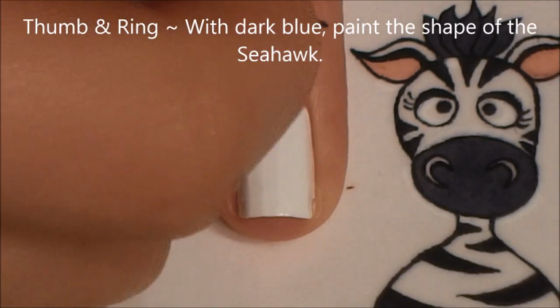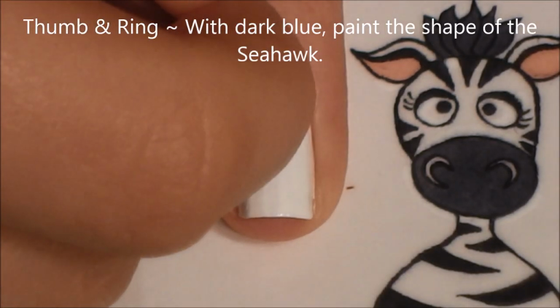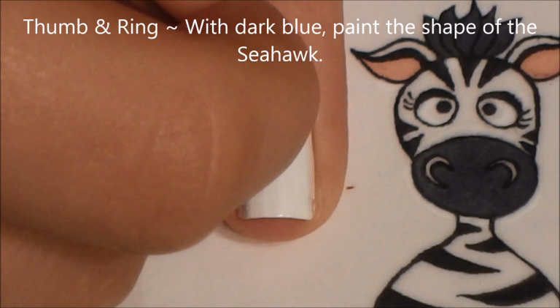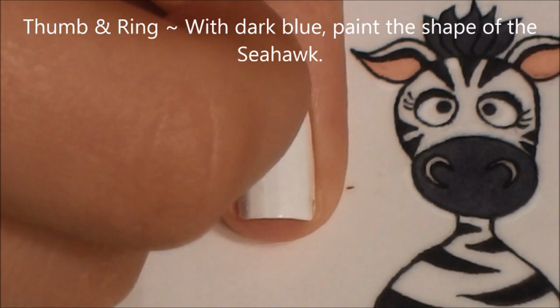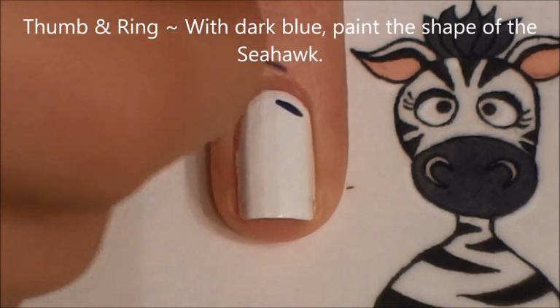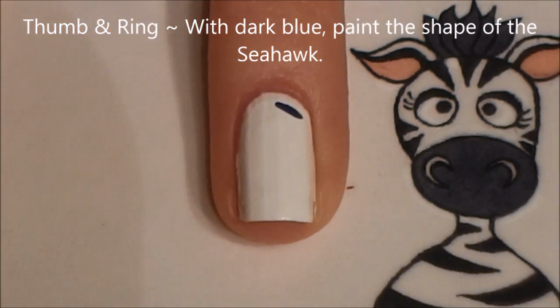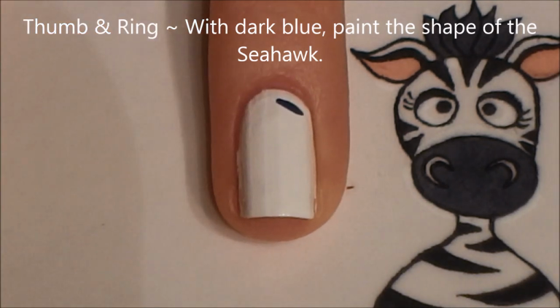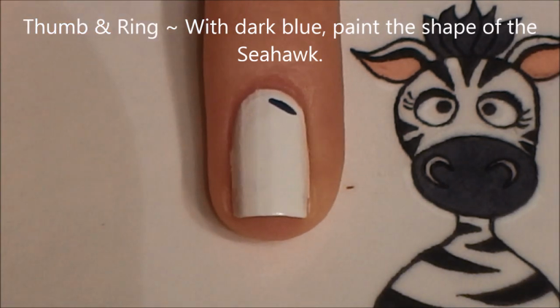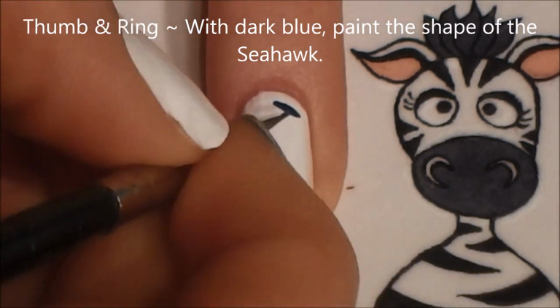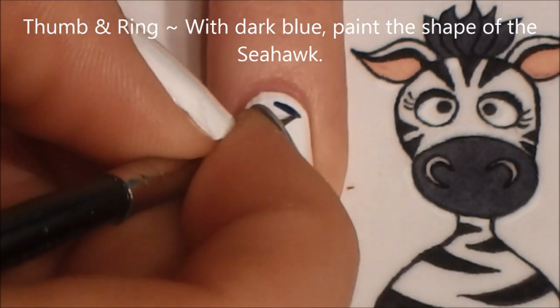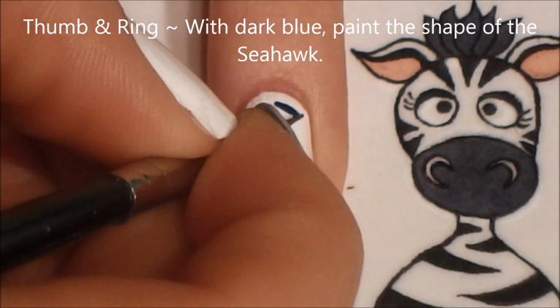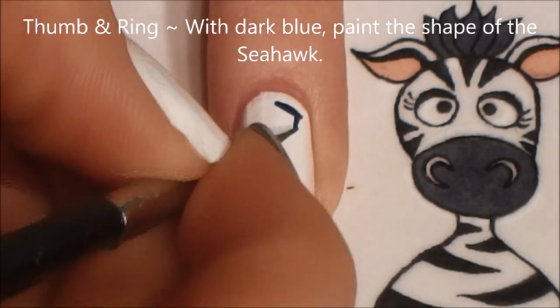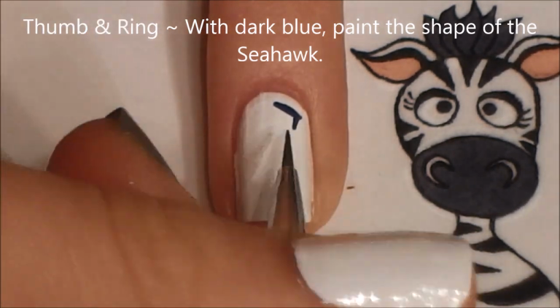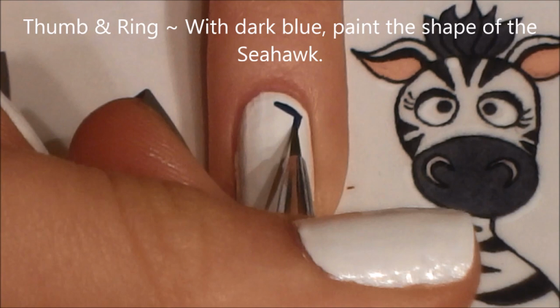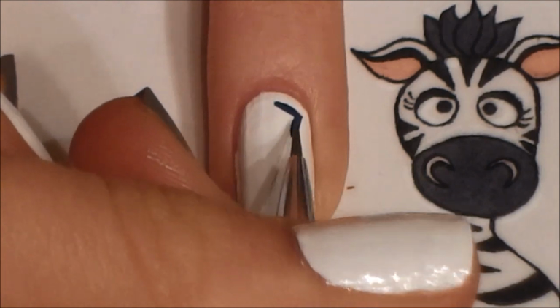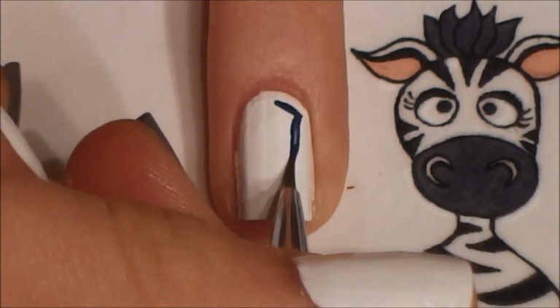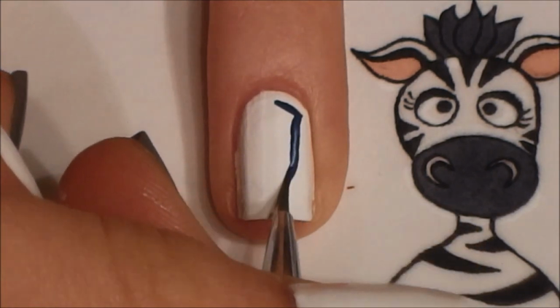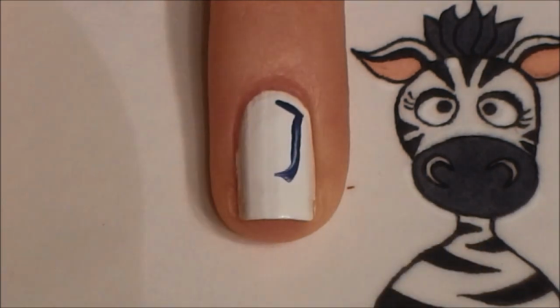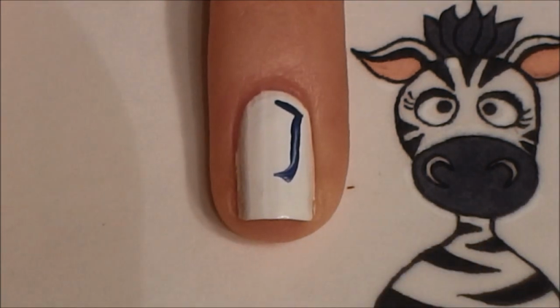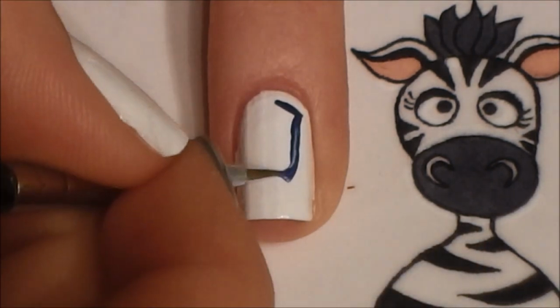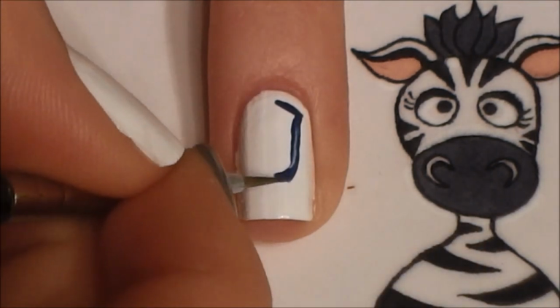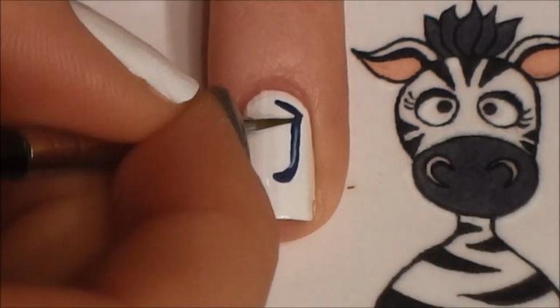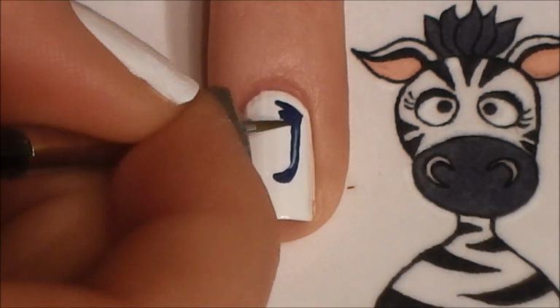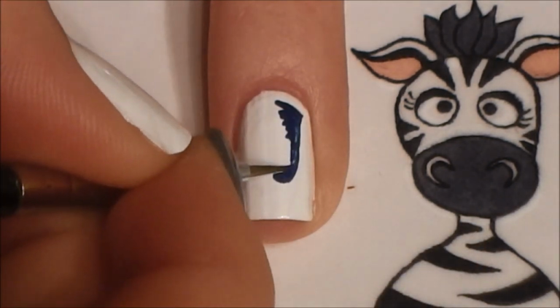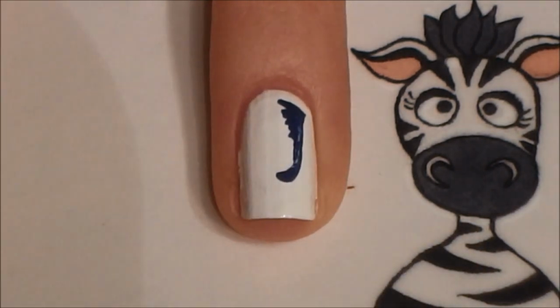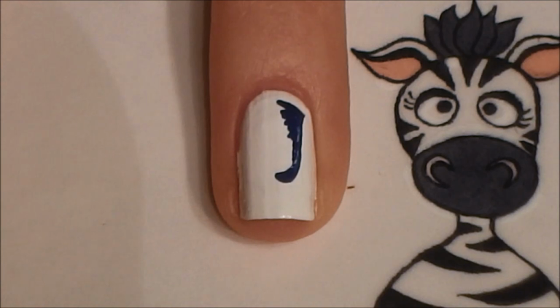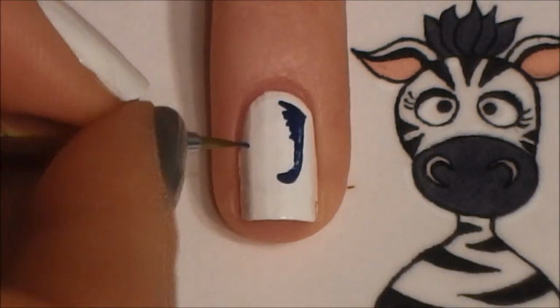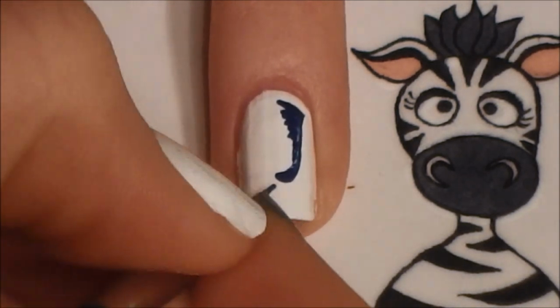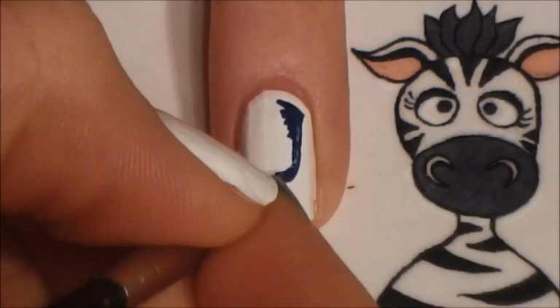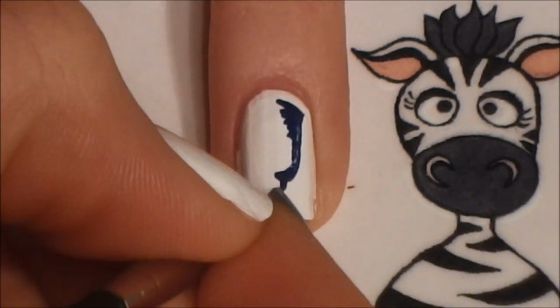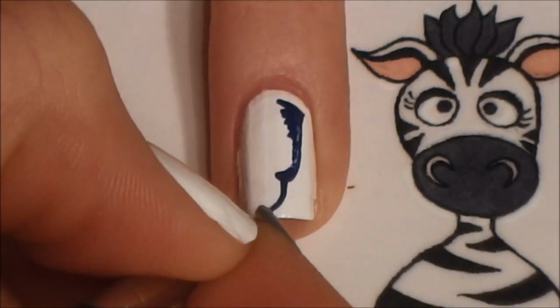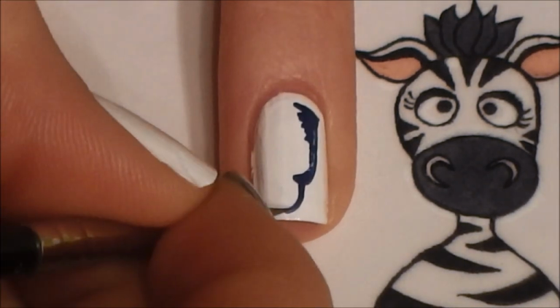On your thumb and ring nail, with dark blue we're going to be painting the shape of a Seahawk. I'm going to start near my cuticle and then just work my way towards the tip. For this one I'm going to have him landscape view on my nail instead of portrait, because that's just how he's shaped.